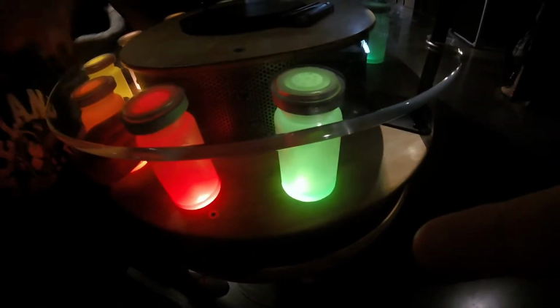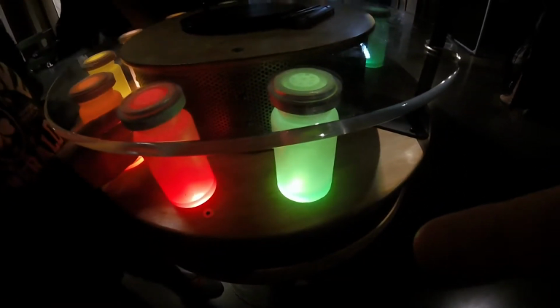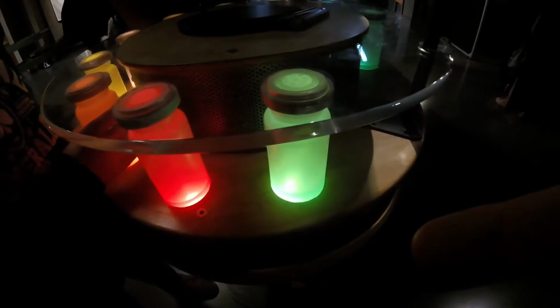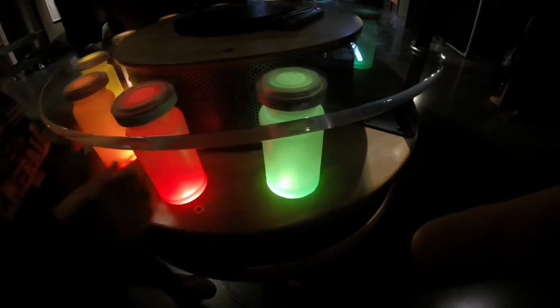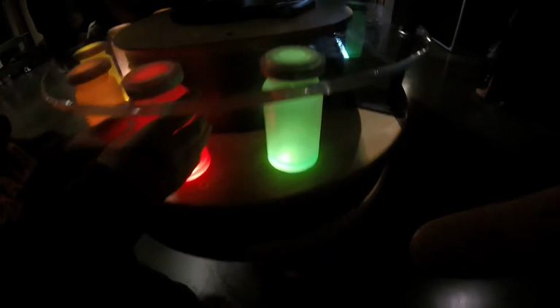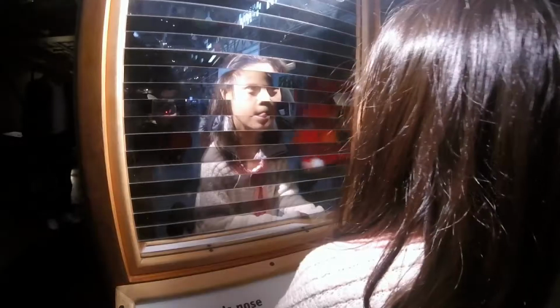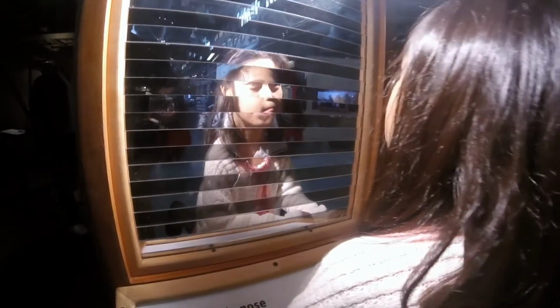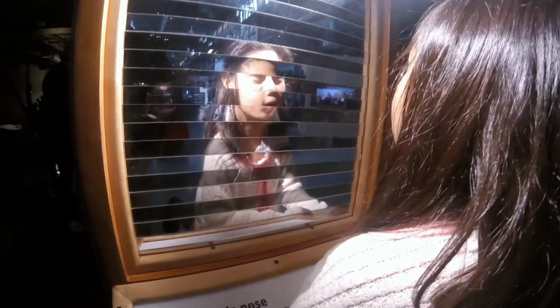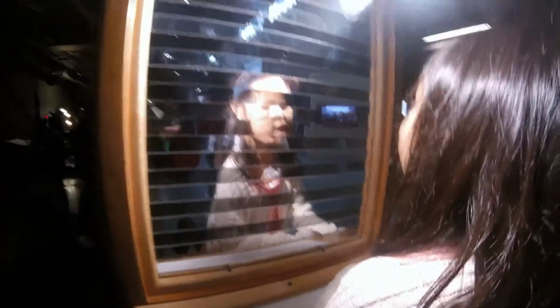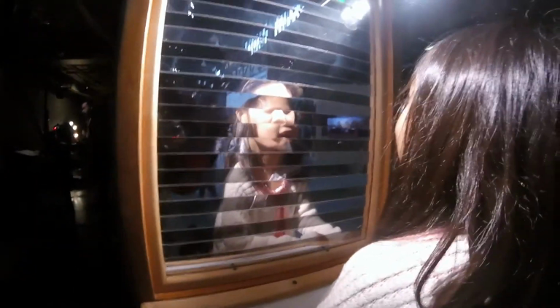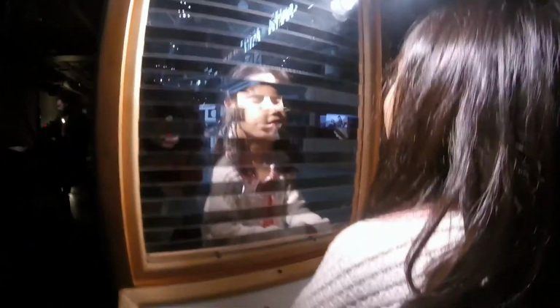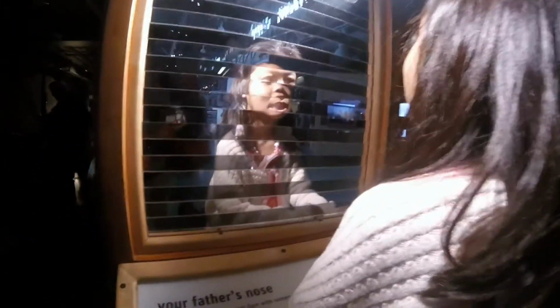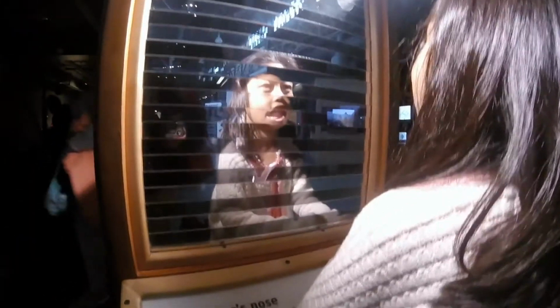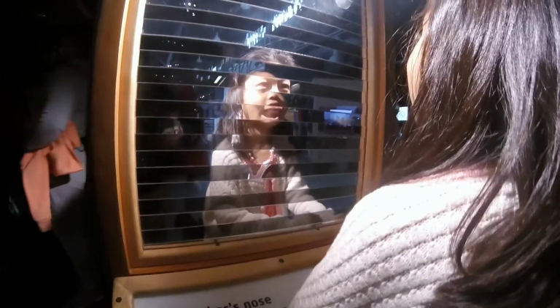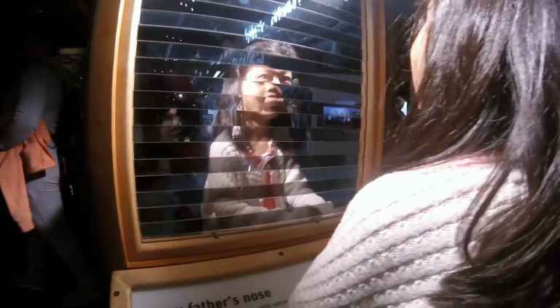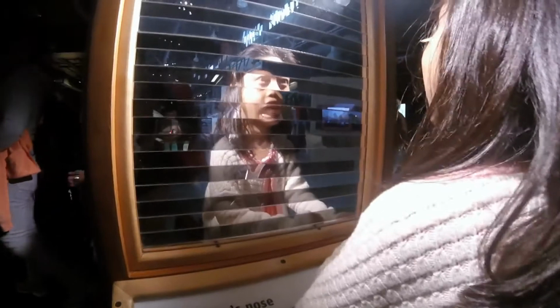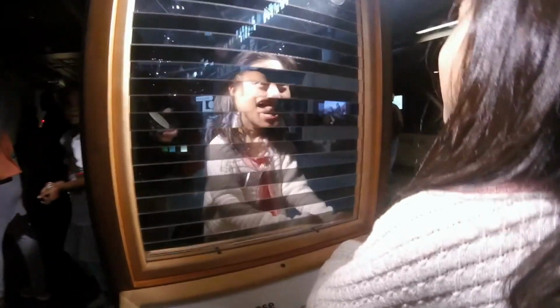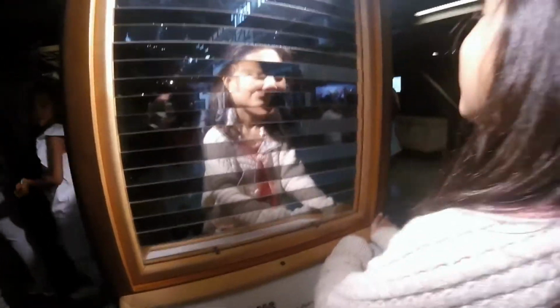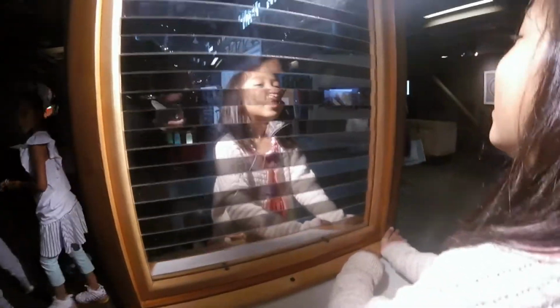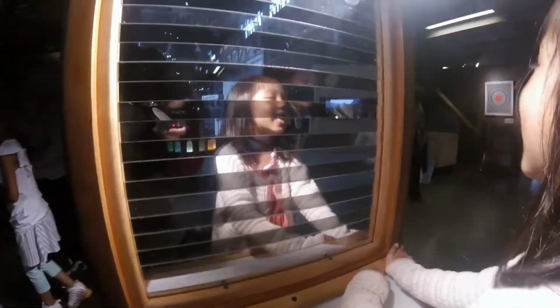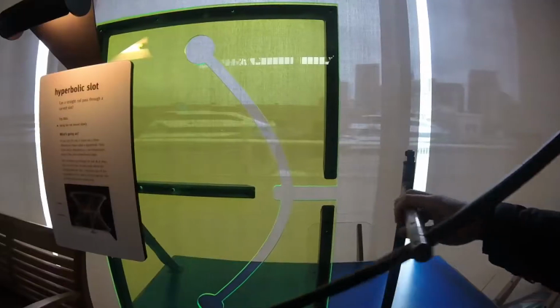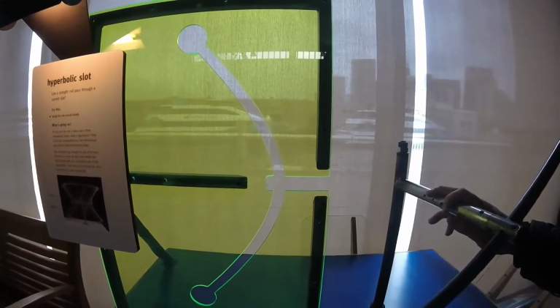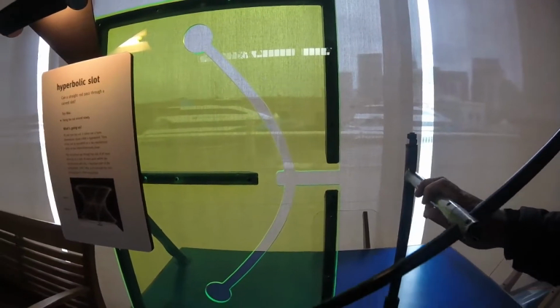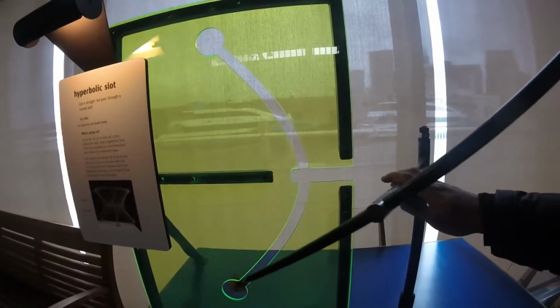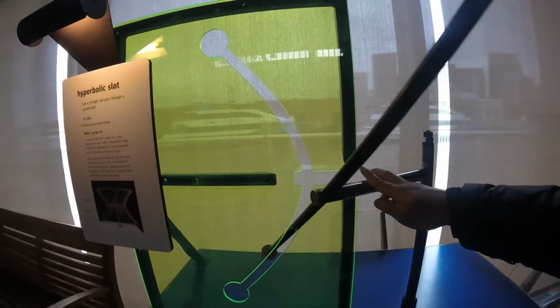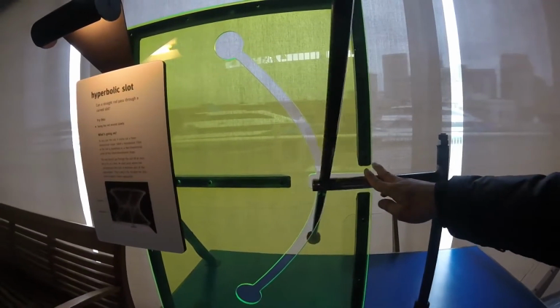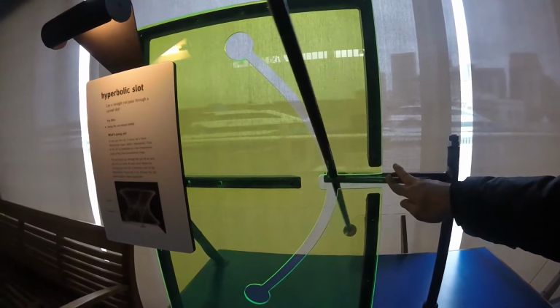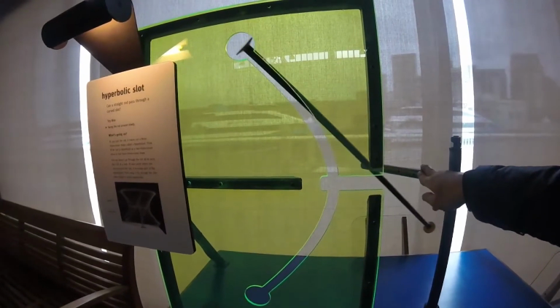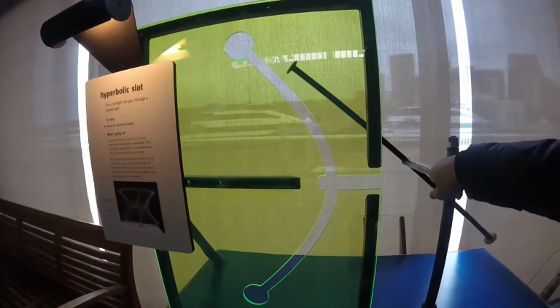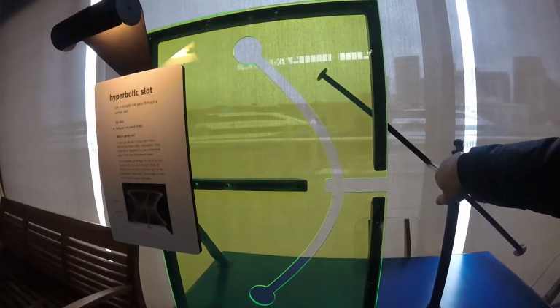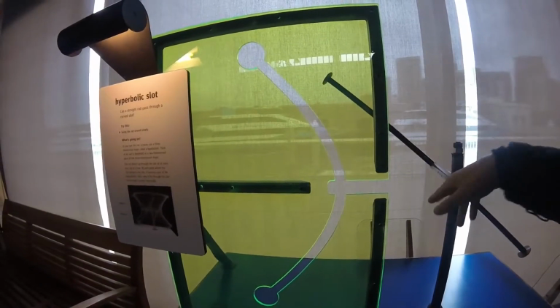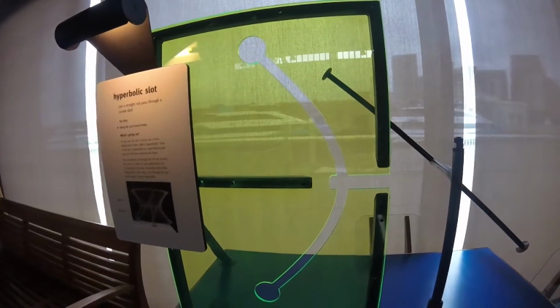It has a lot of hands-on activities for kids to do using lights, mirrors, electricity, and magnets. It forces a lot of kids to think about why things work and think about science.